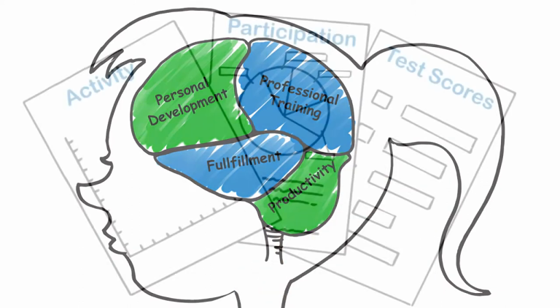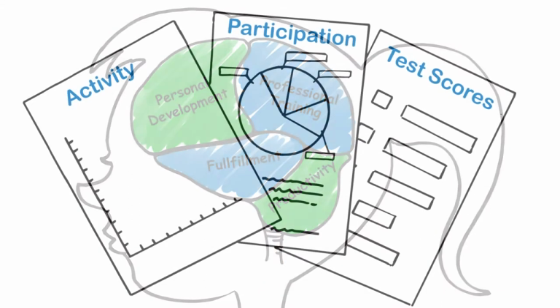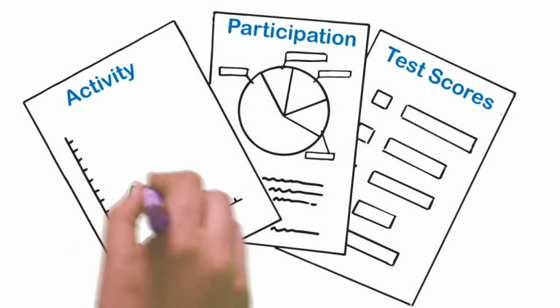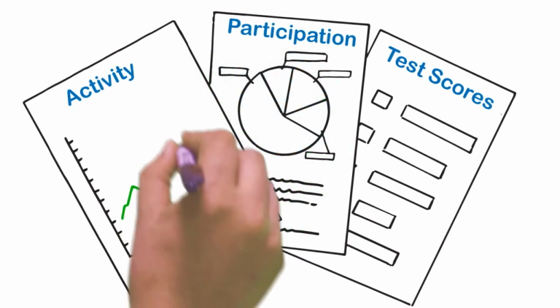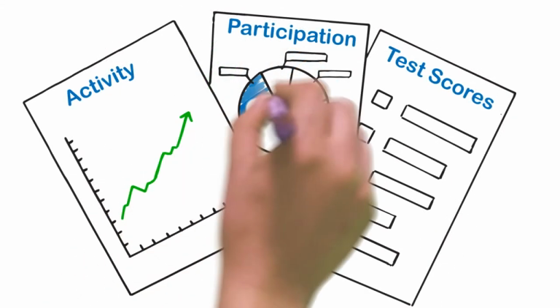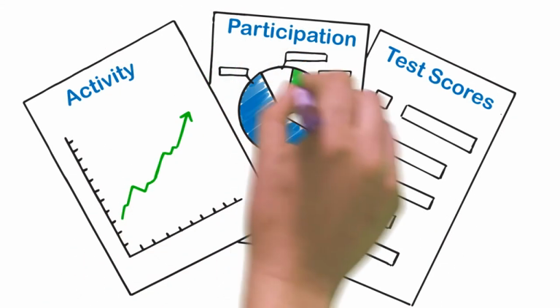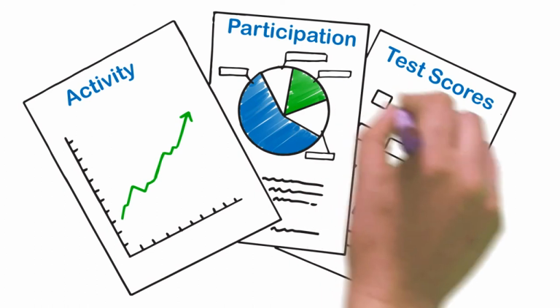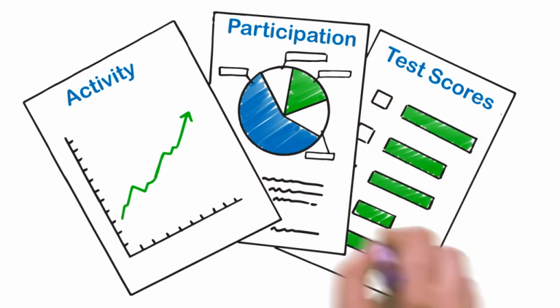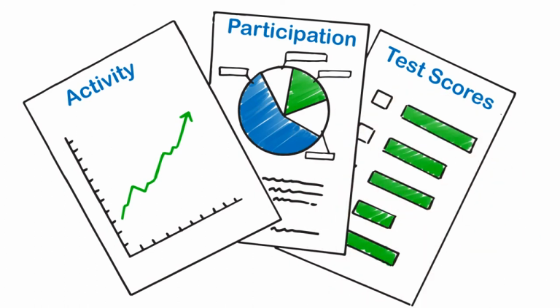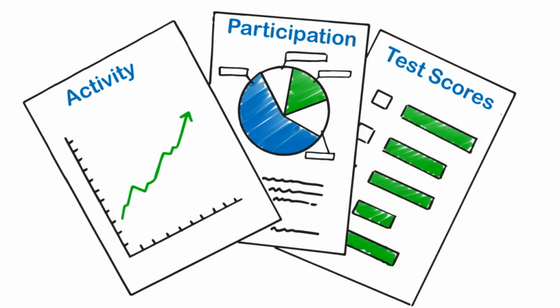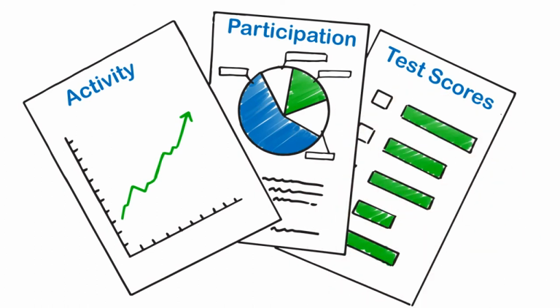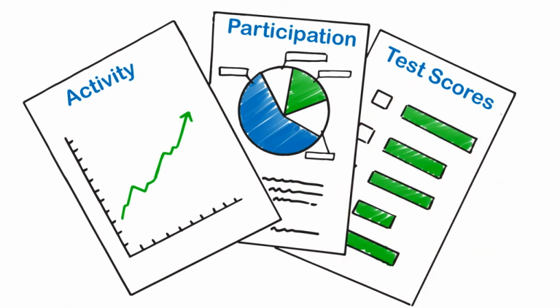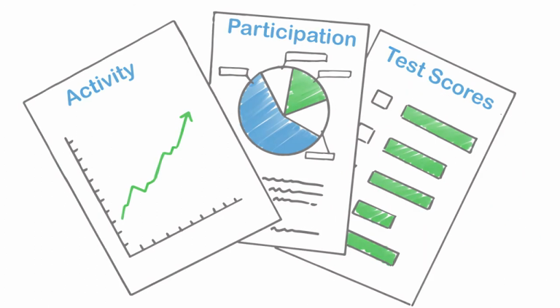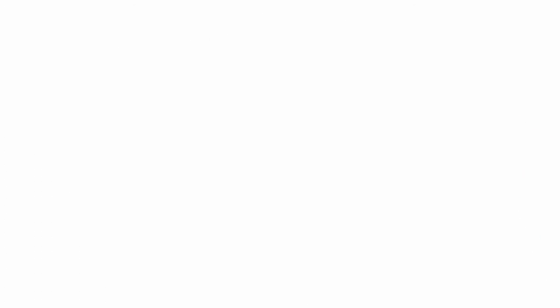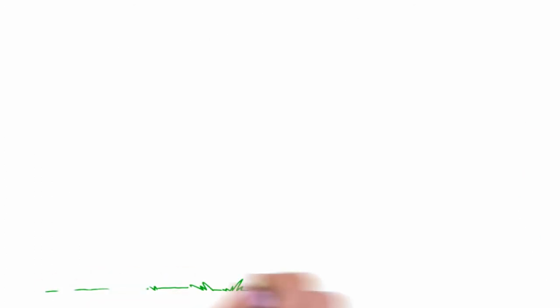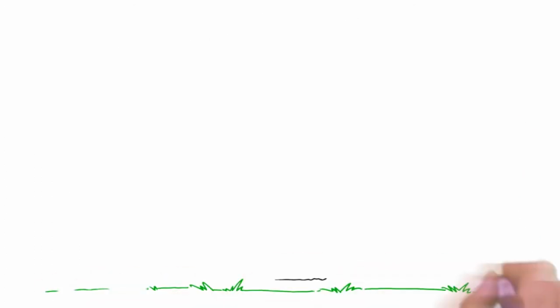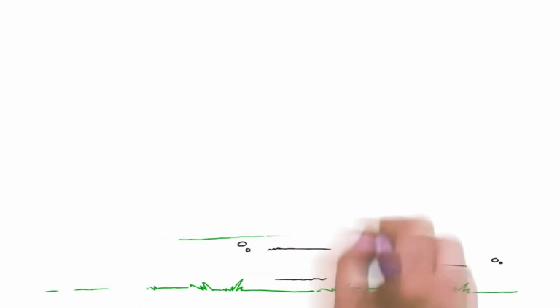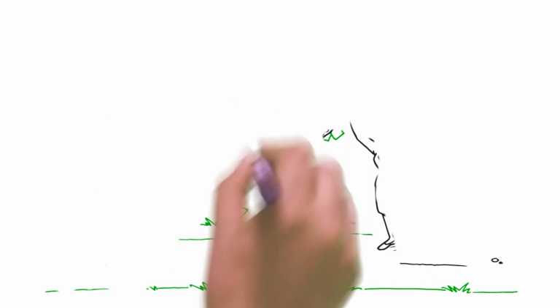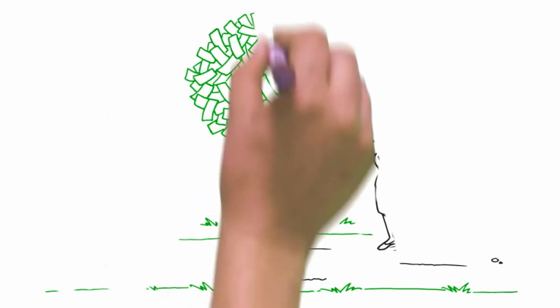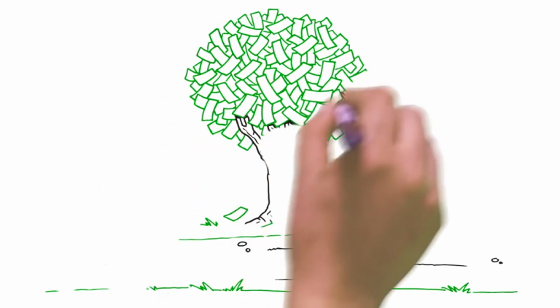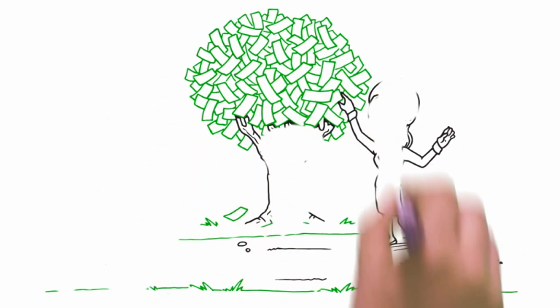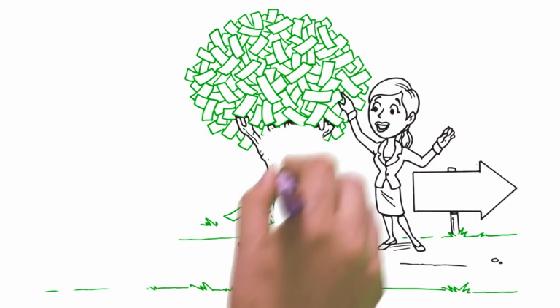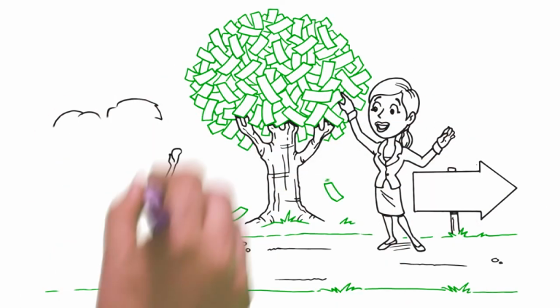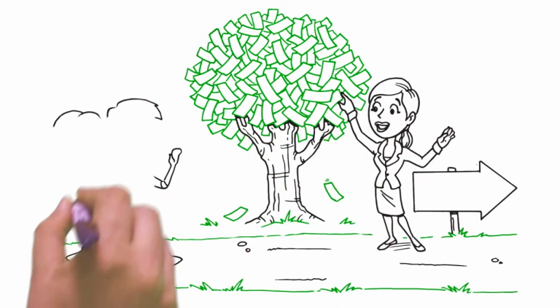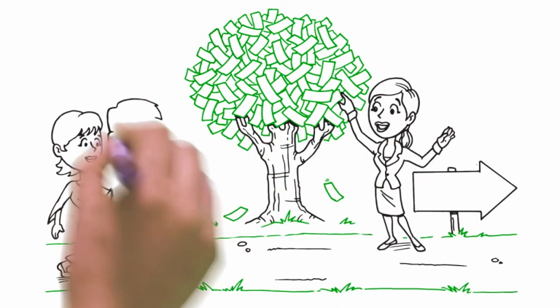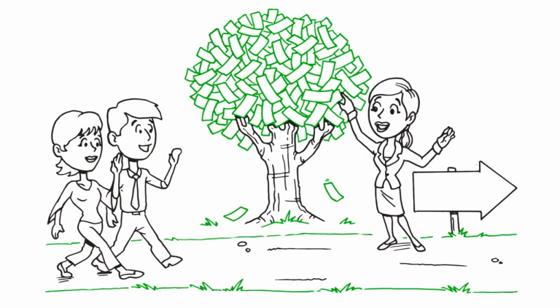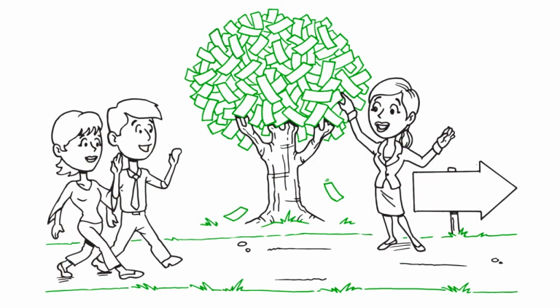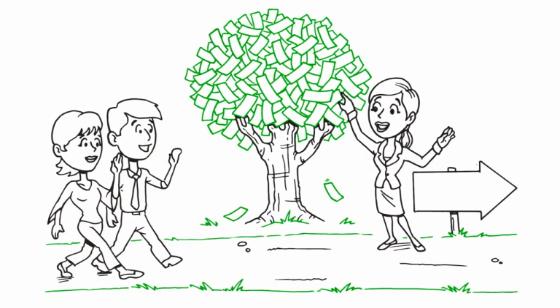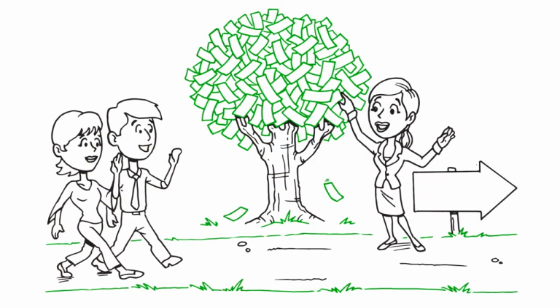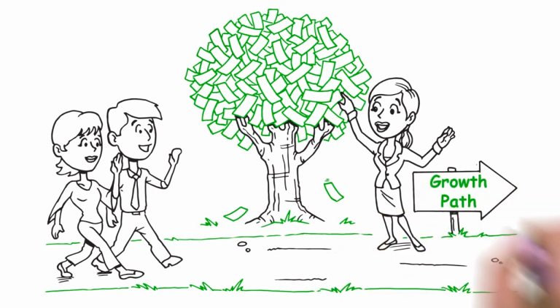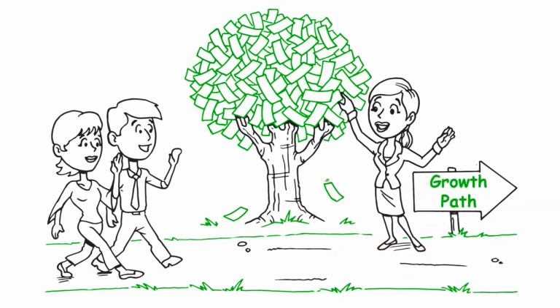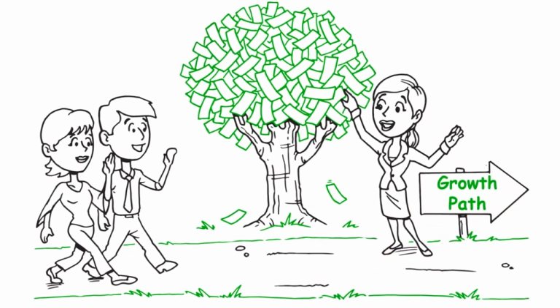In addition, tracking employee activity, participation, test scores, and more is easy with our custom-tailored reports. And our pay-as-you-go structure helps you keep costs down and invest only in what you need while maintaining solid growth paths for your employees.